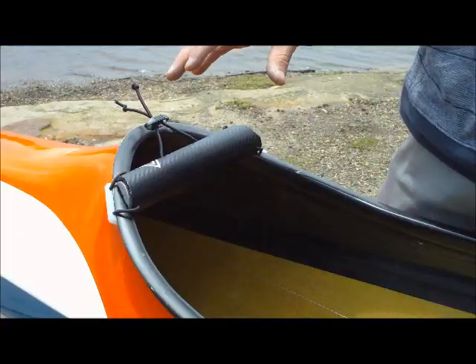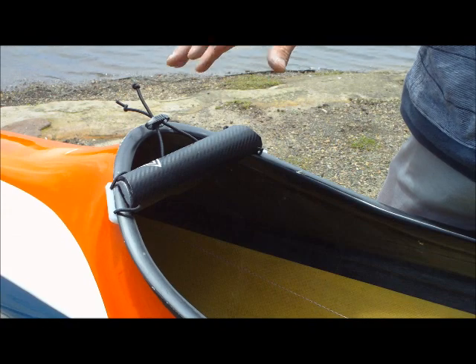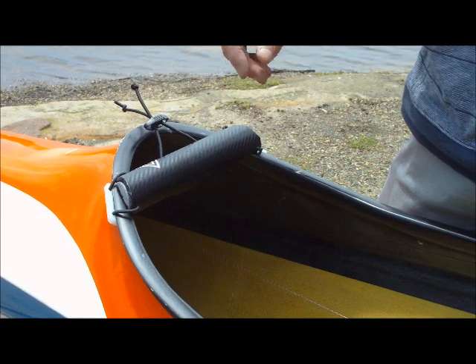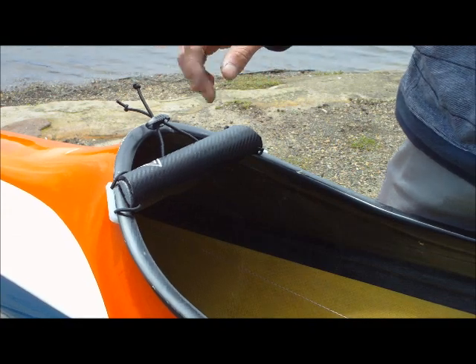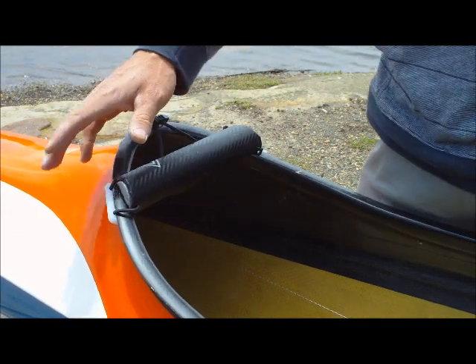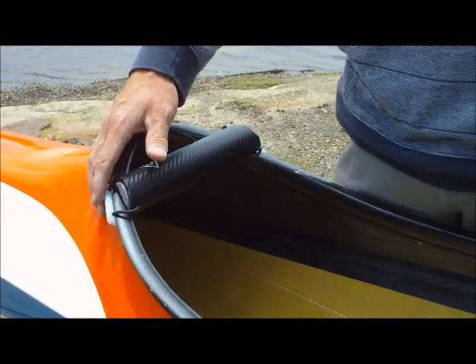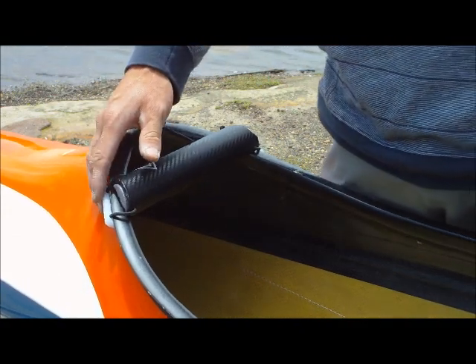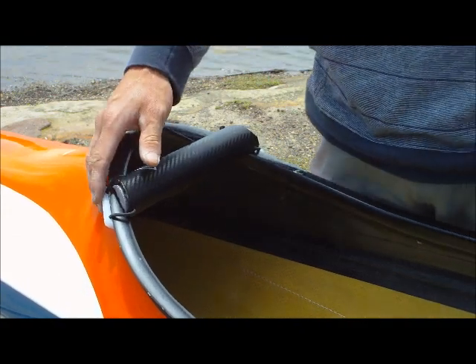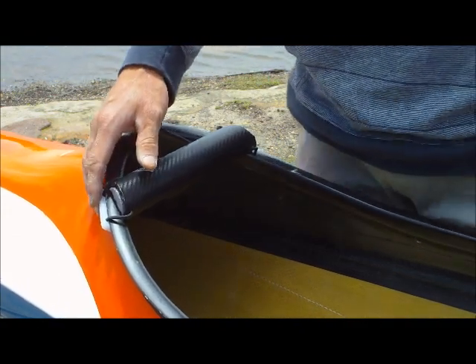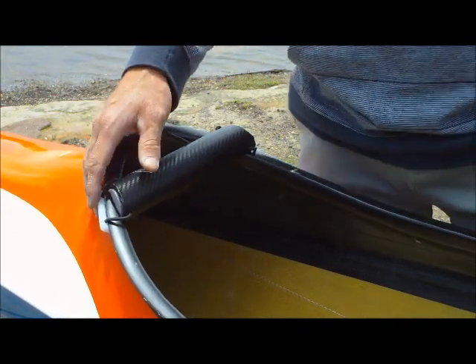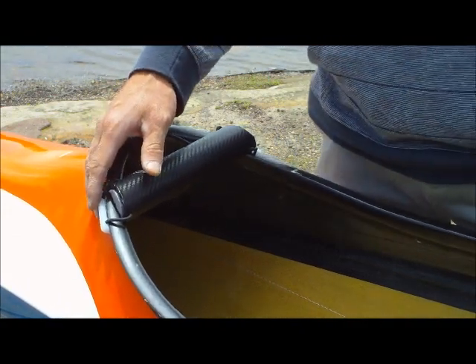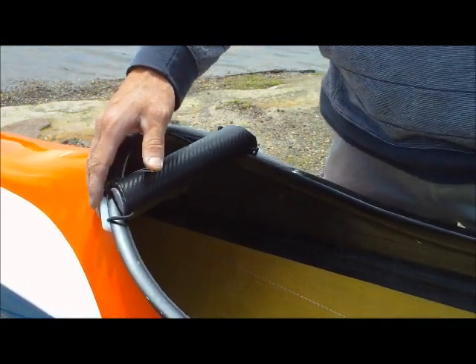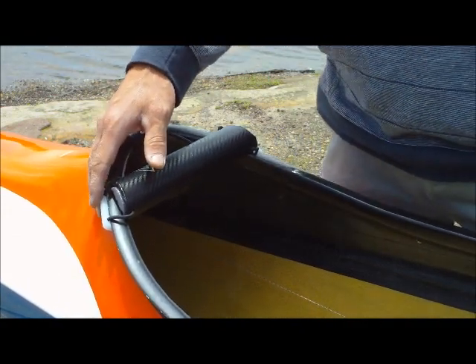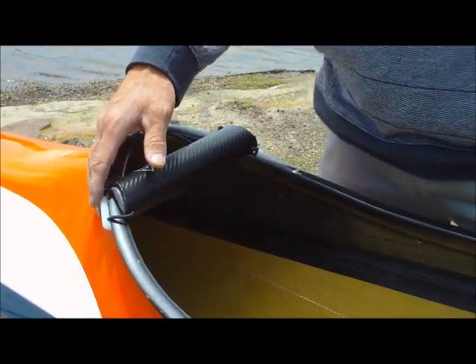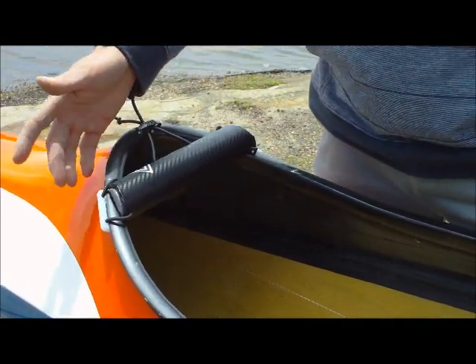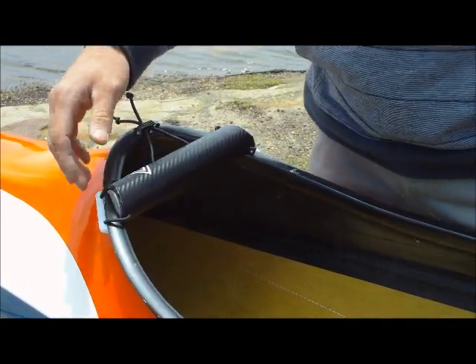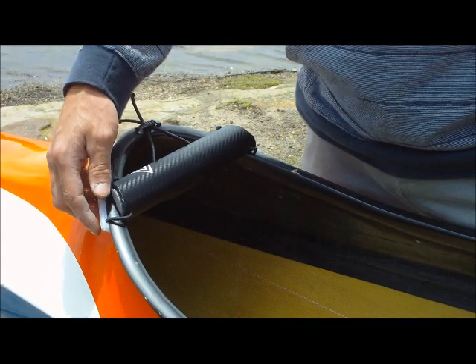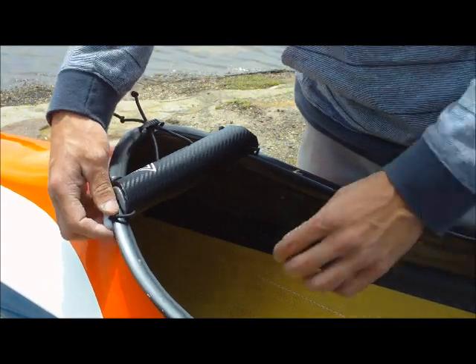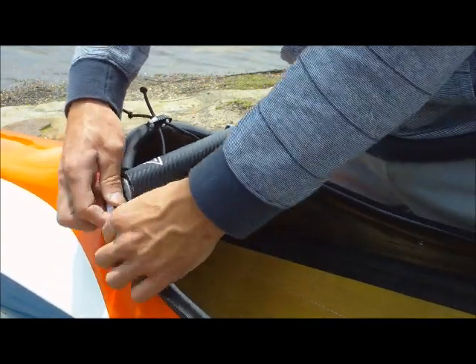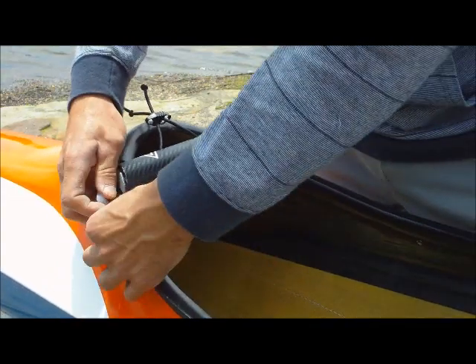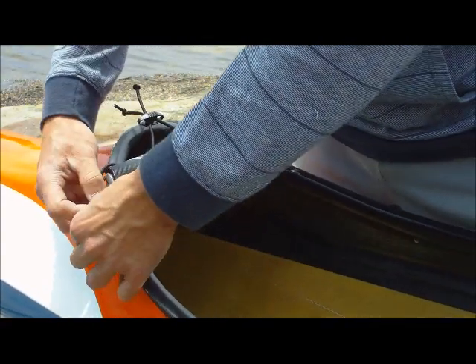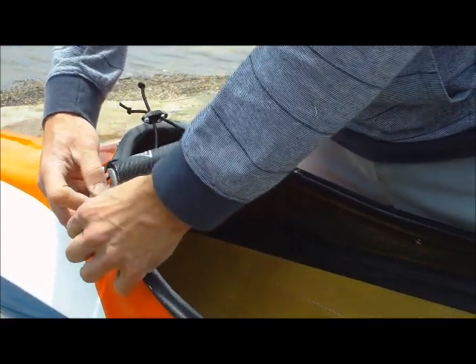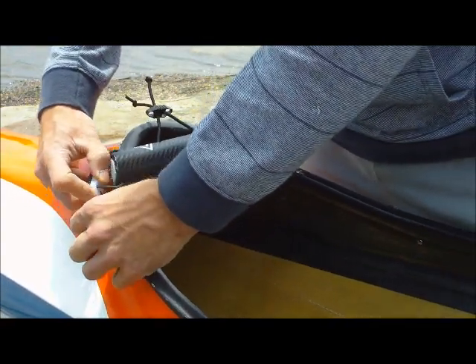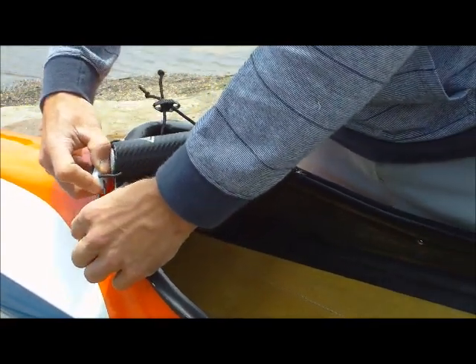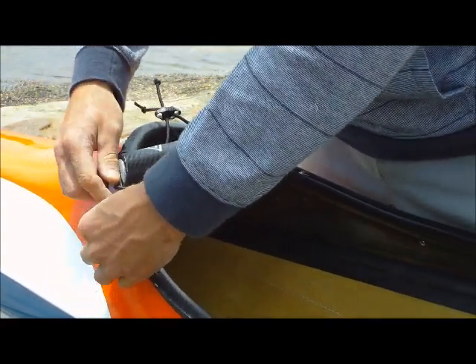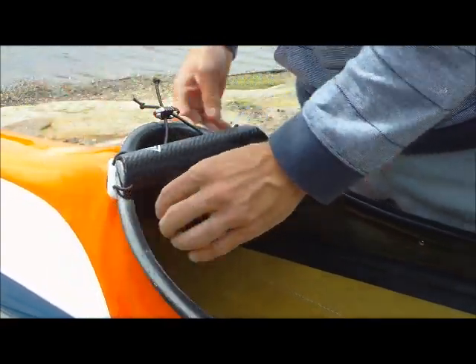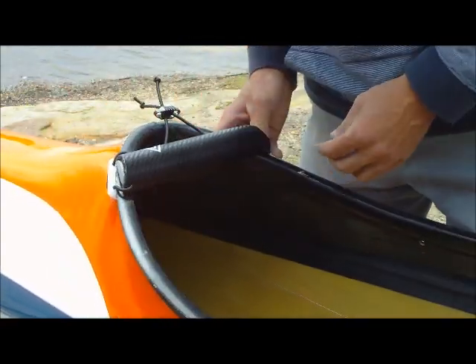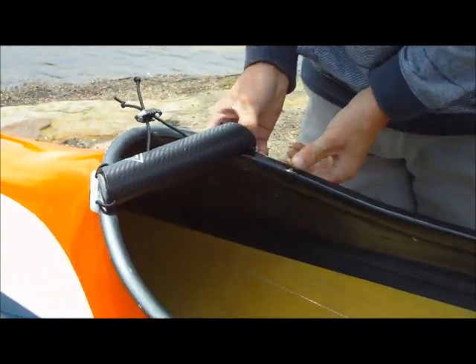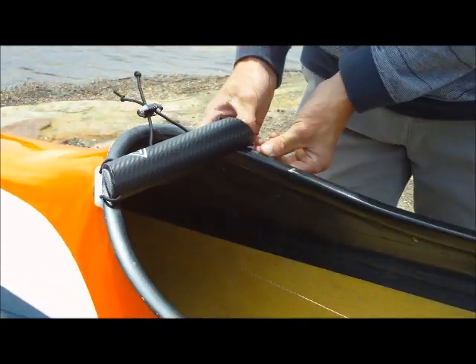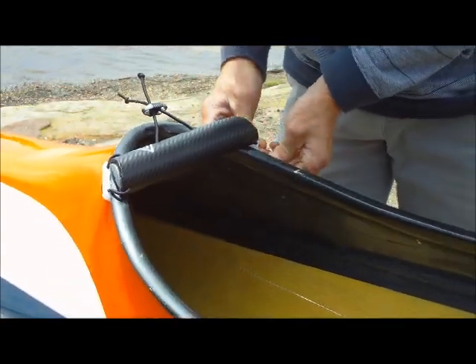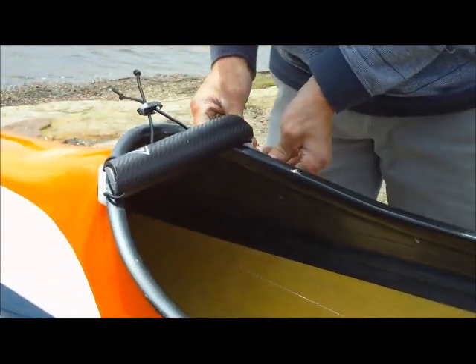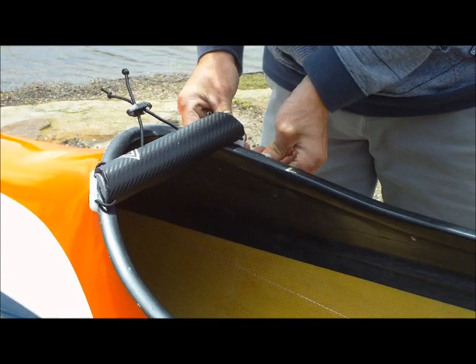We can adjust the position using the white biscuits to move the spare wrist forwards and backwards to suit your cockpit. Make sure that these white biscuits are underneath your cockpit combing.